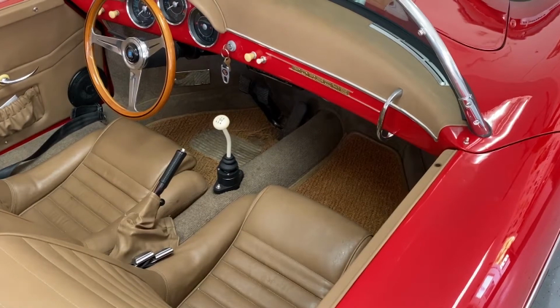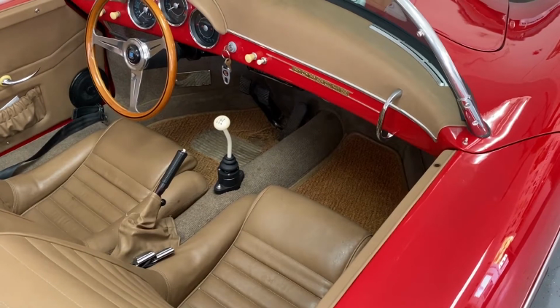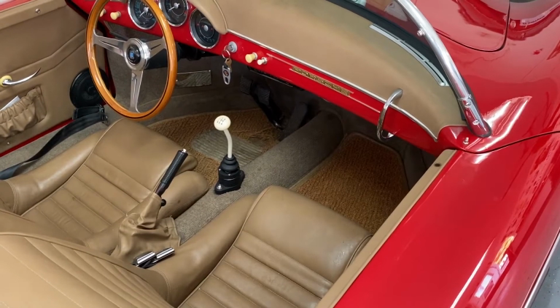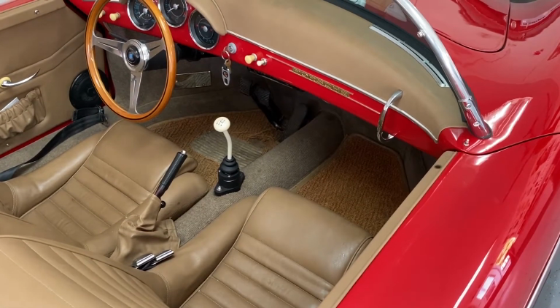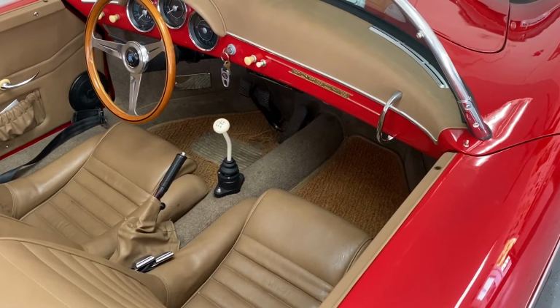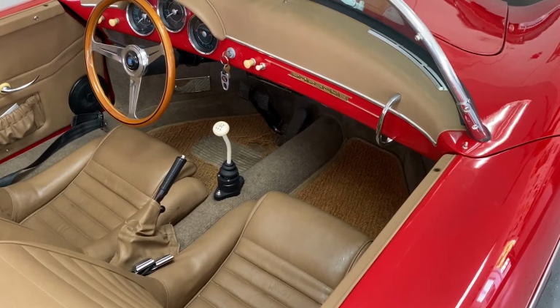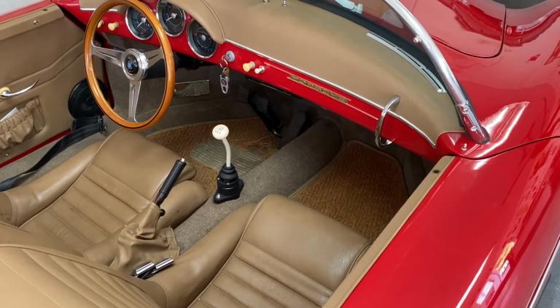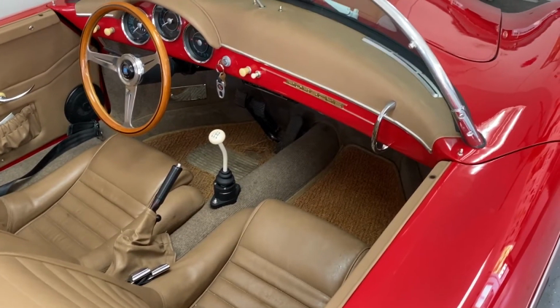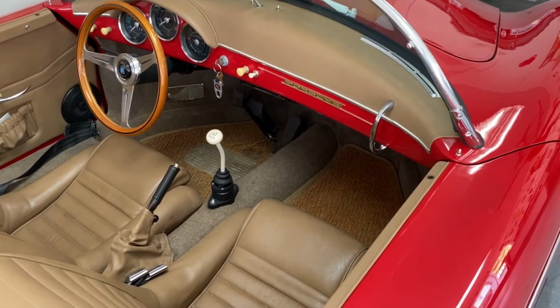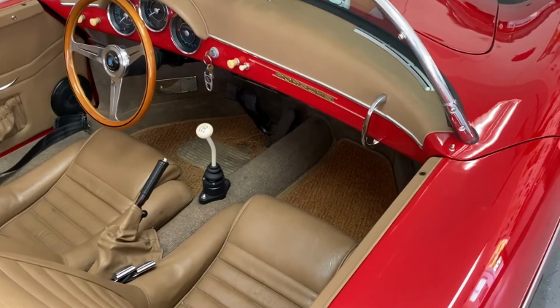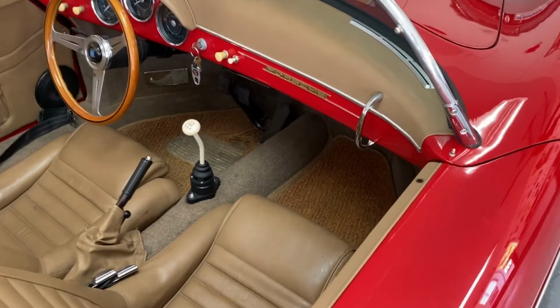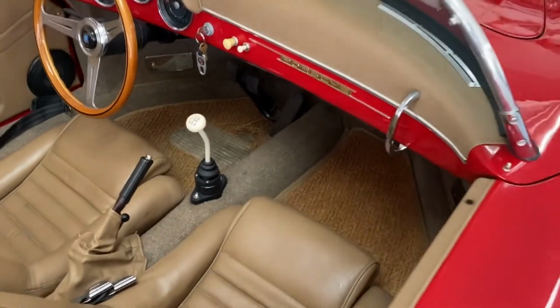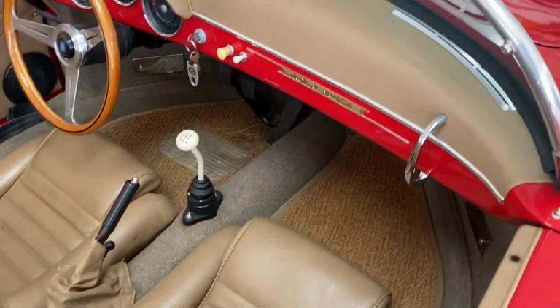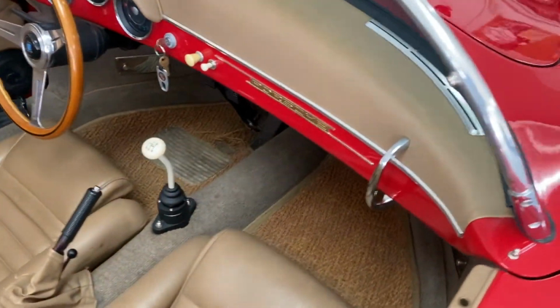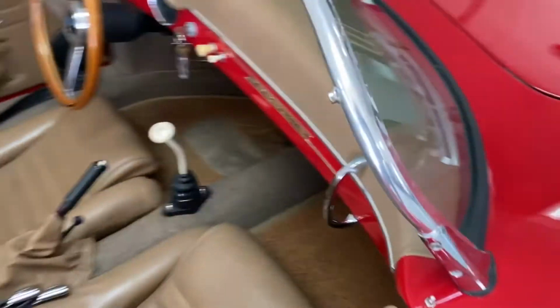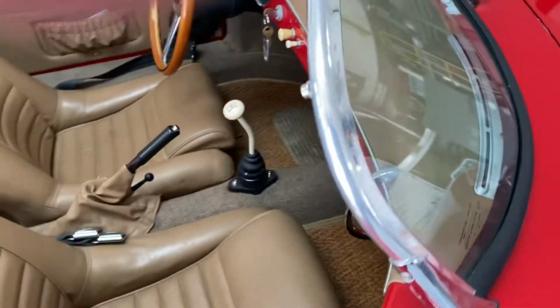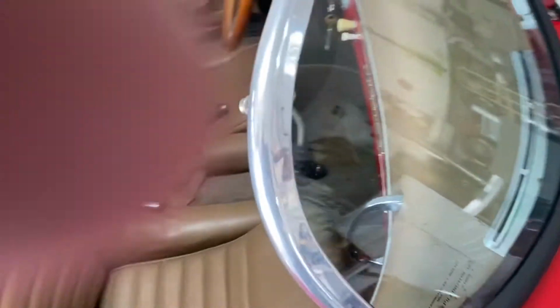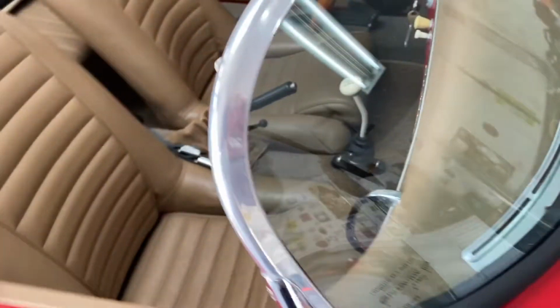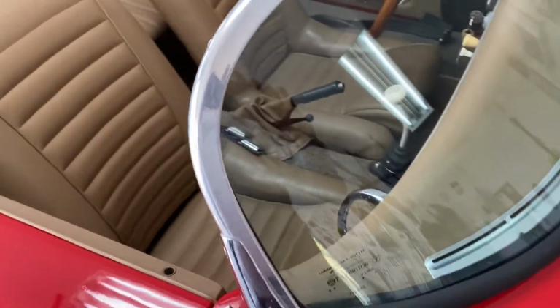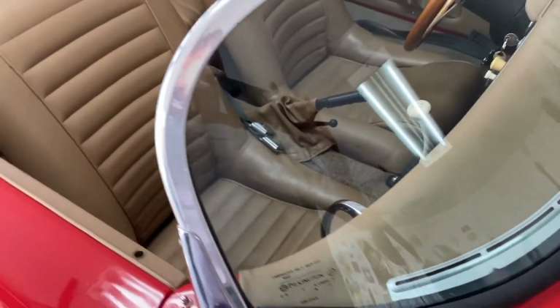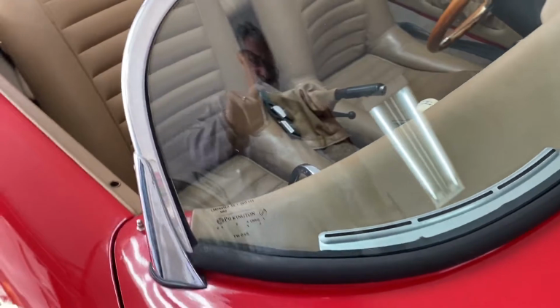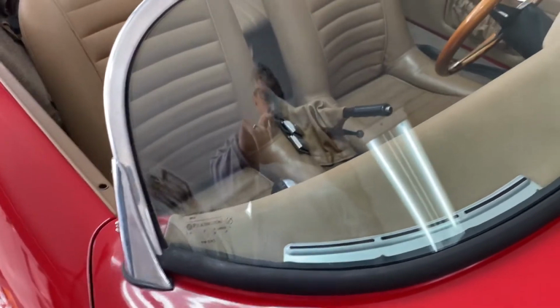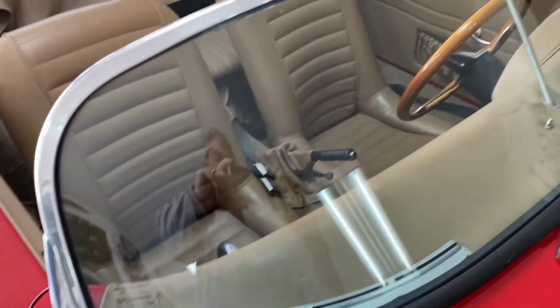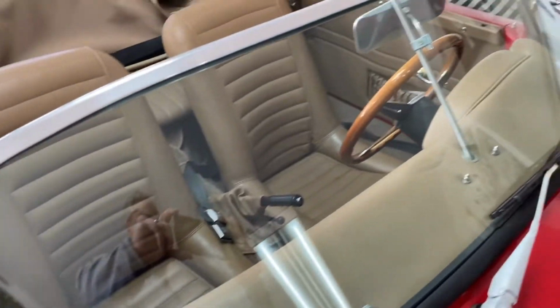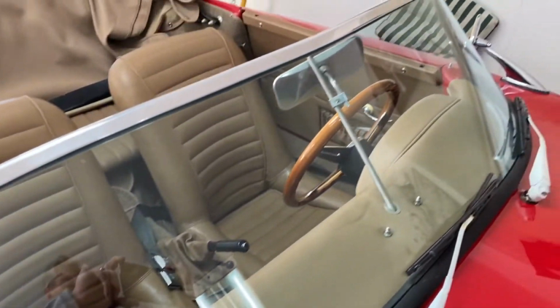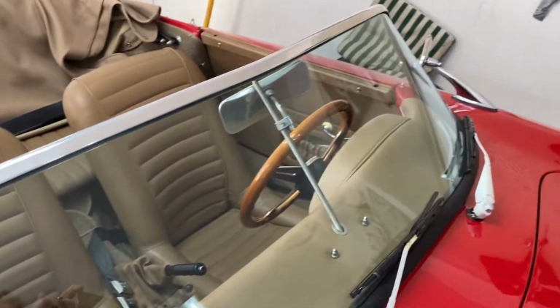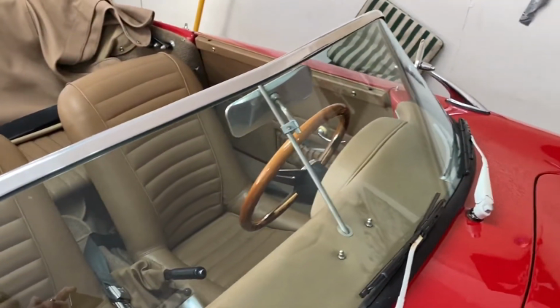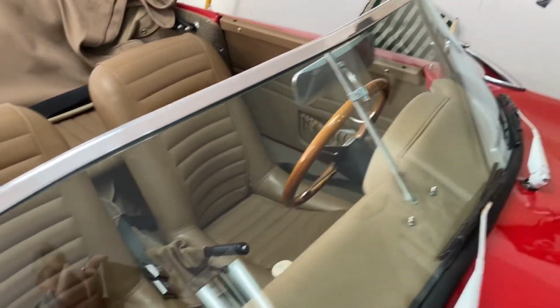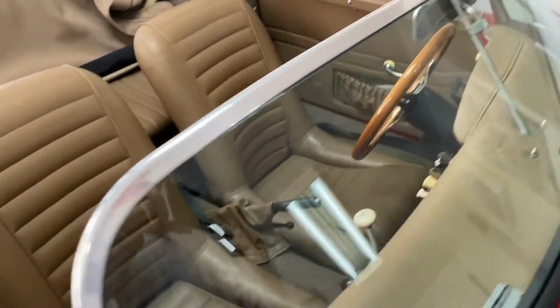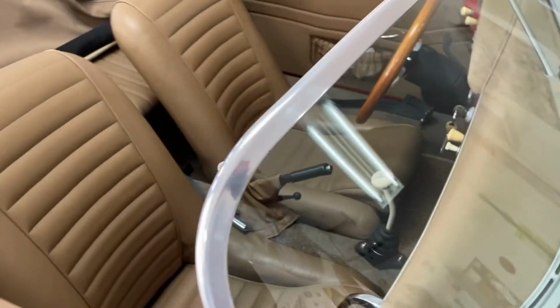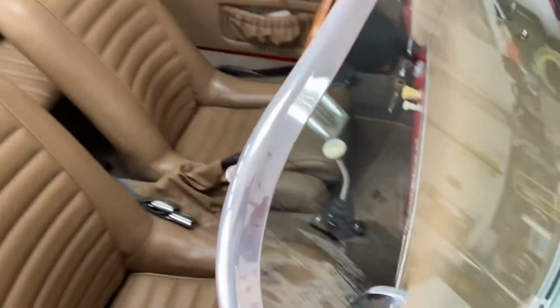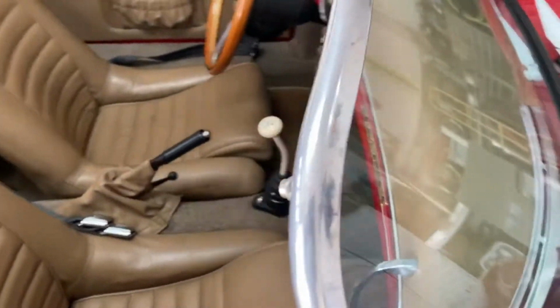I wanted to give you a good look at the interior without the tonneau cover being in the way. I can tell you that the windshield is in good shape. One cardinal rule of these cars is not using the windshield to ingress or egress the car.